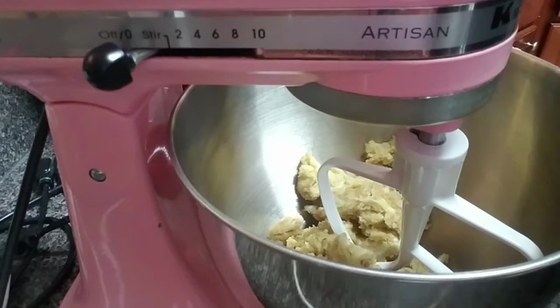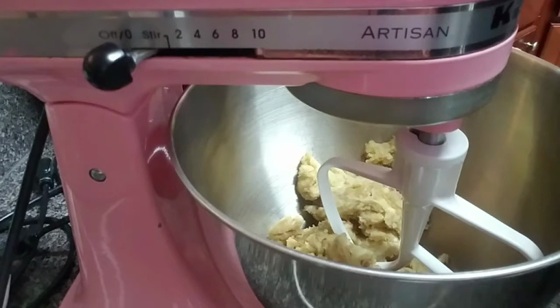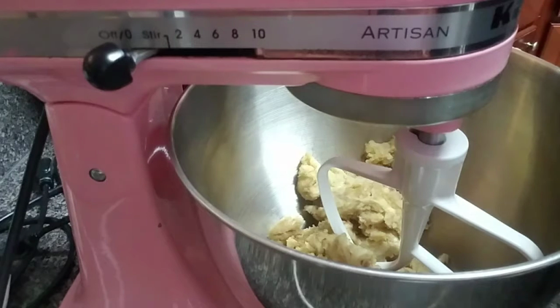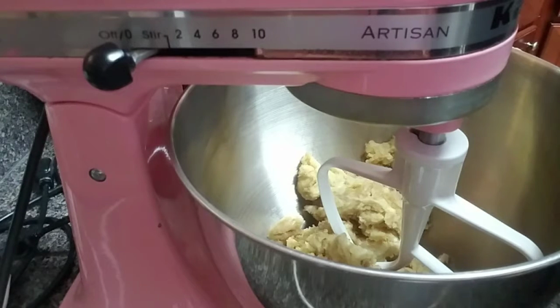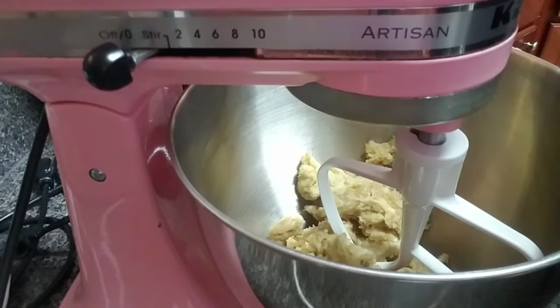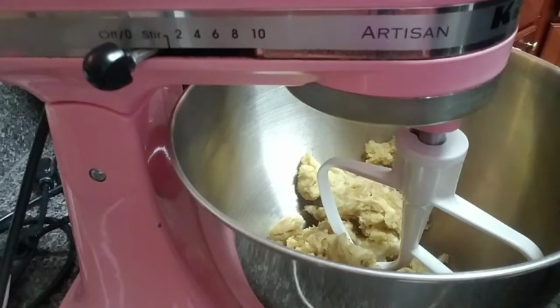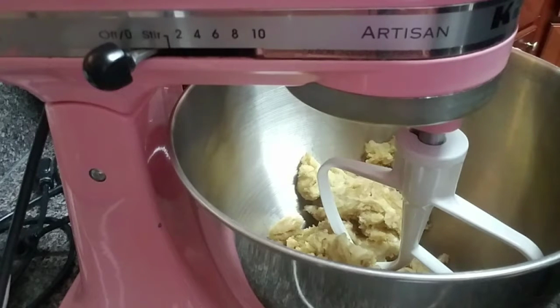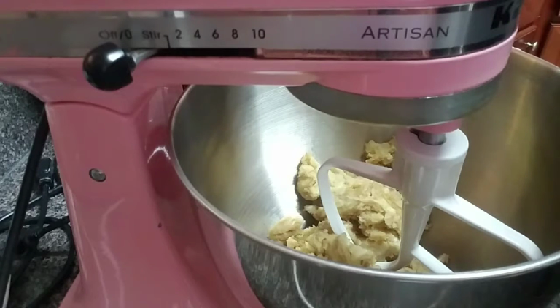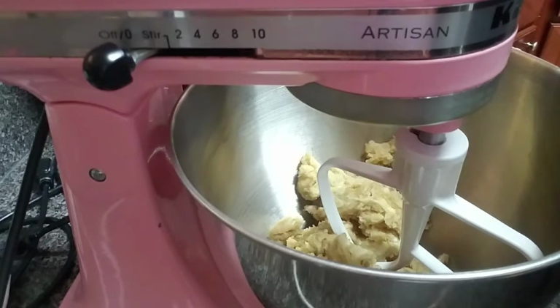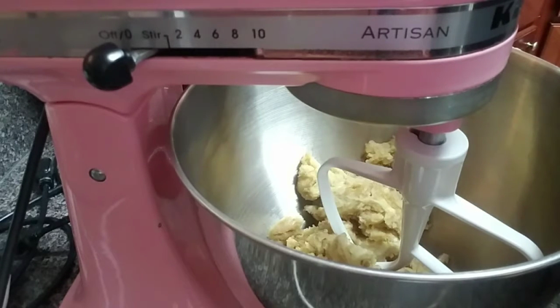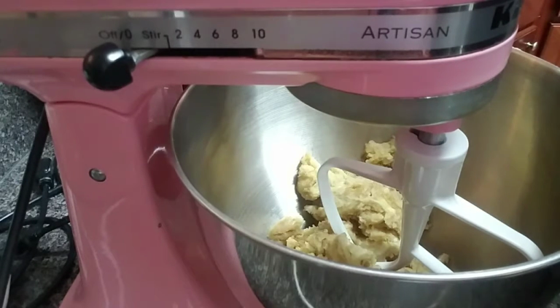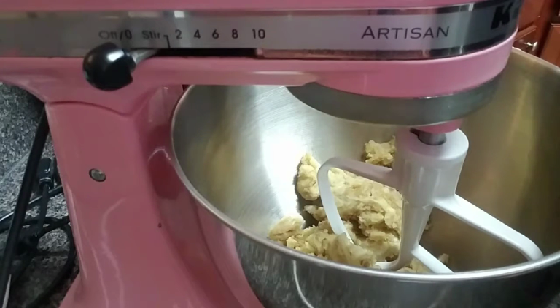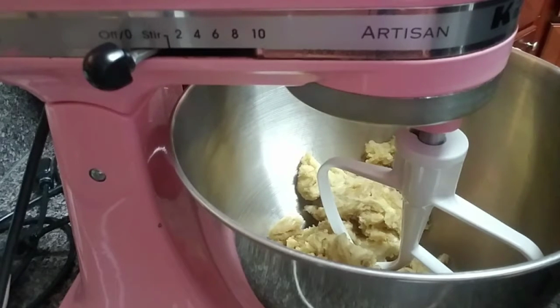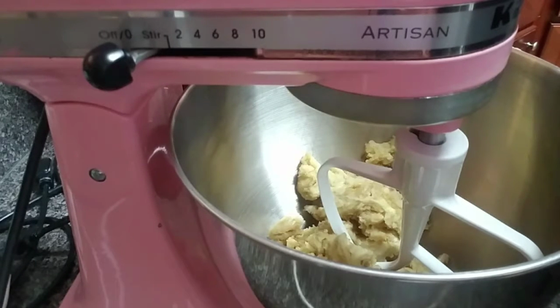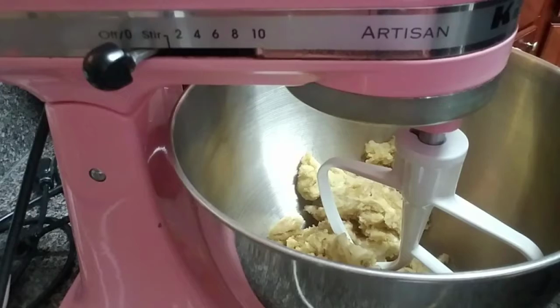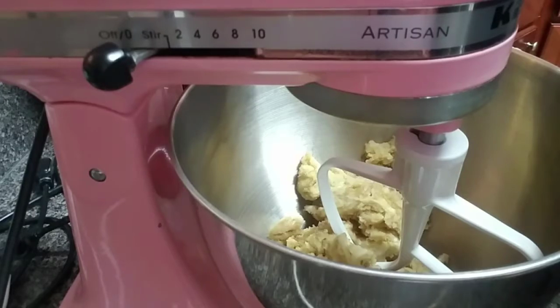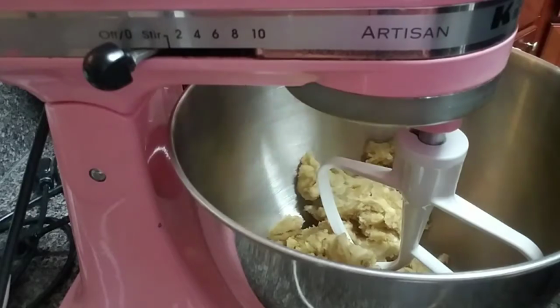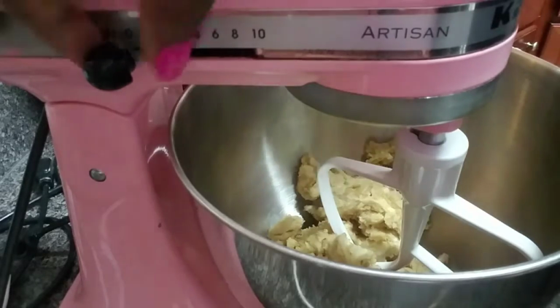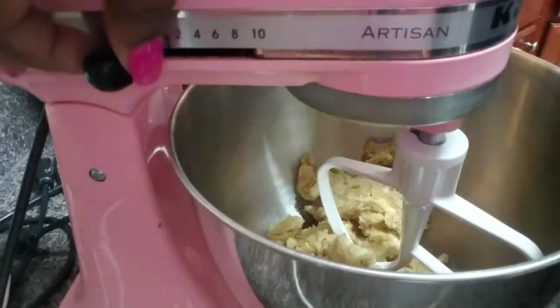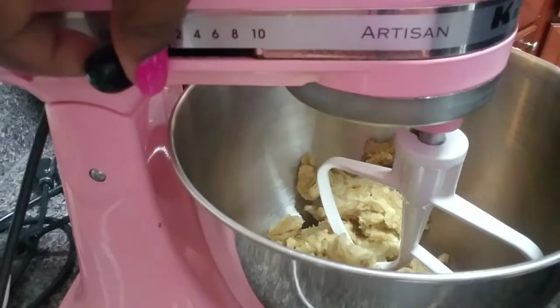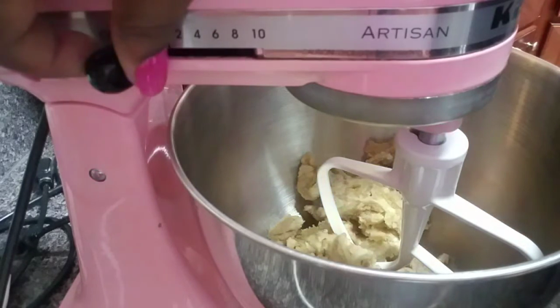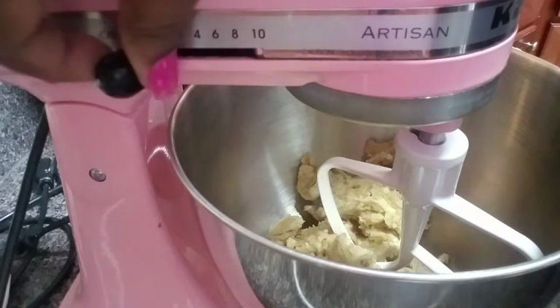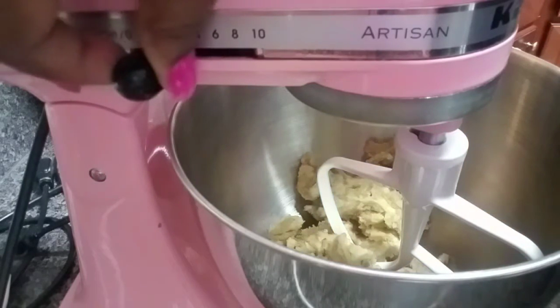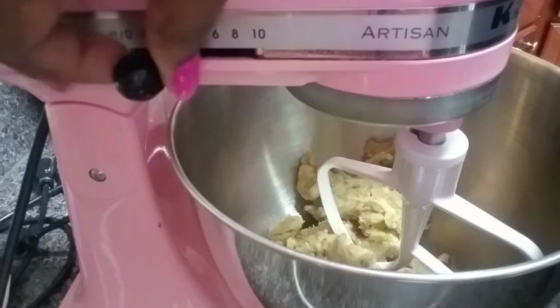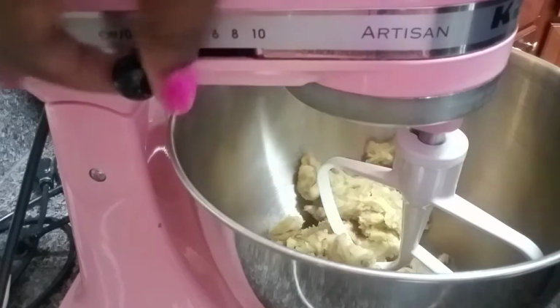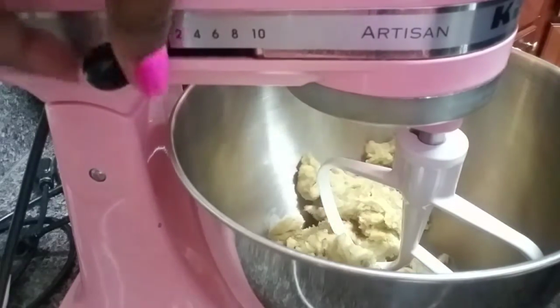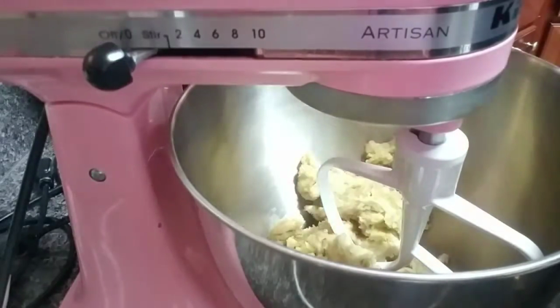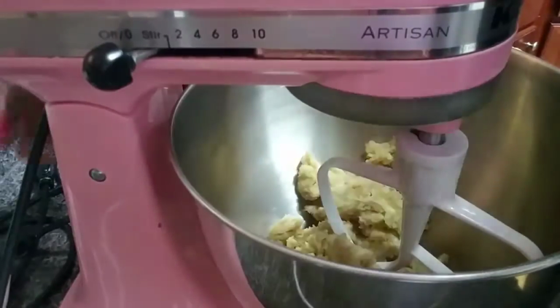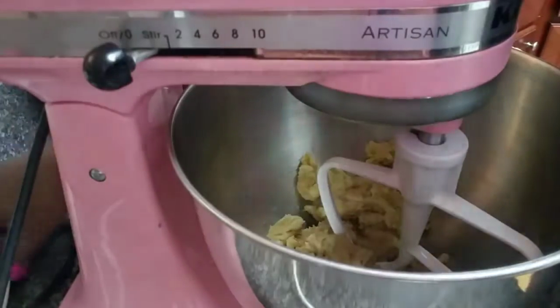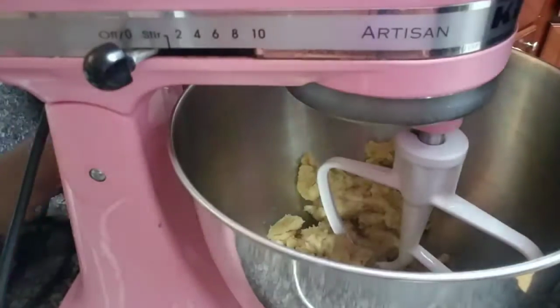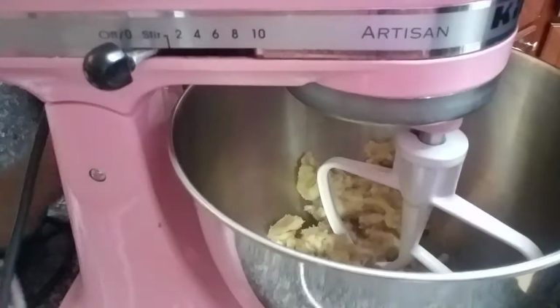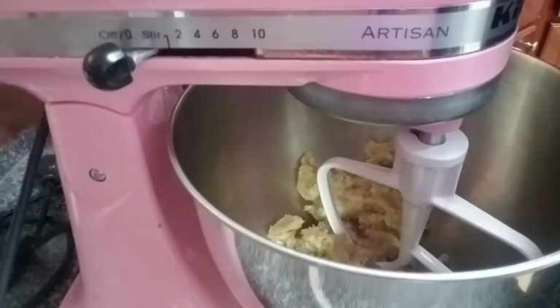In my bowl I have two sticks of softened butter, three fourths cup of brown sugar, and three fourths cup of white sugar. I'm going to go ahead and start mixing that.